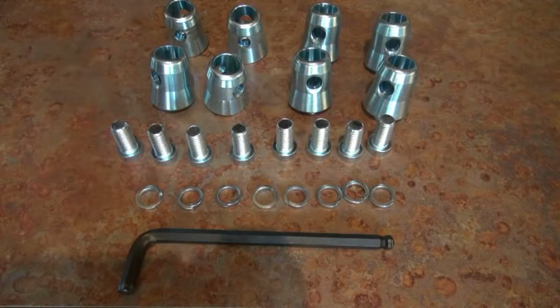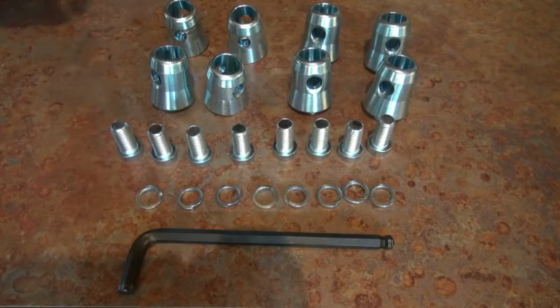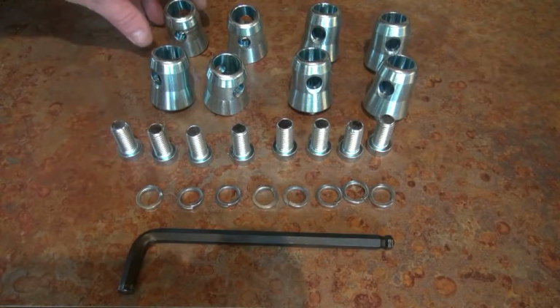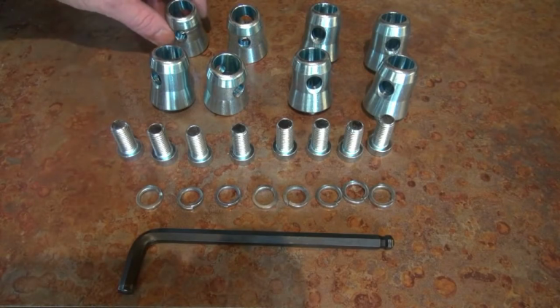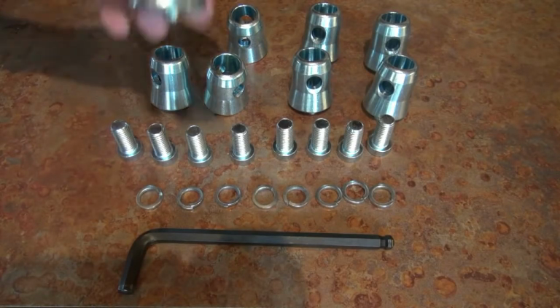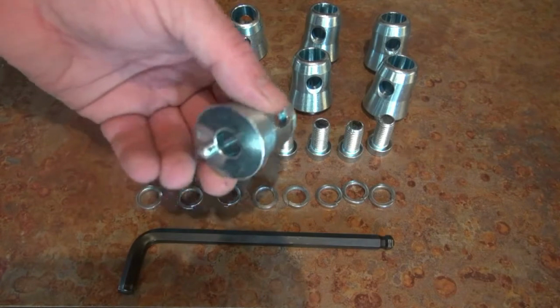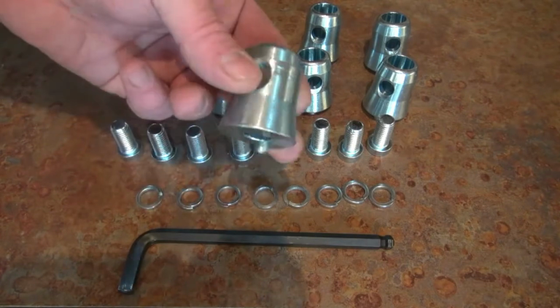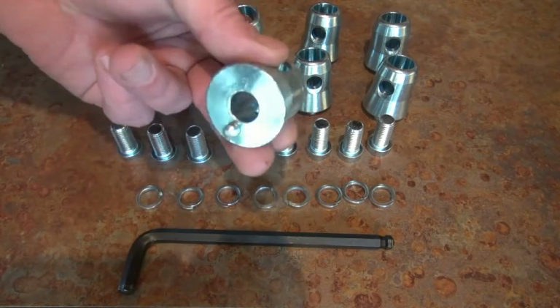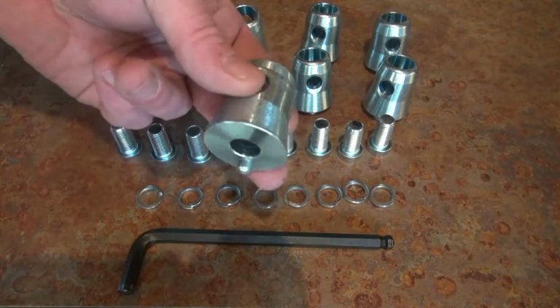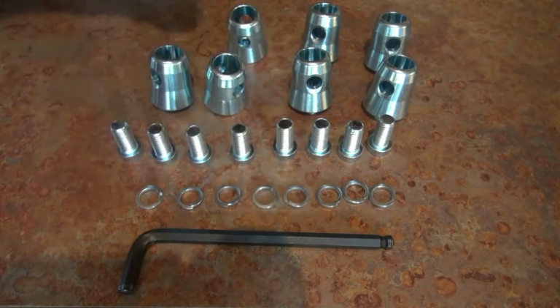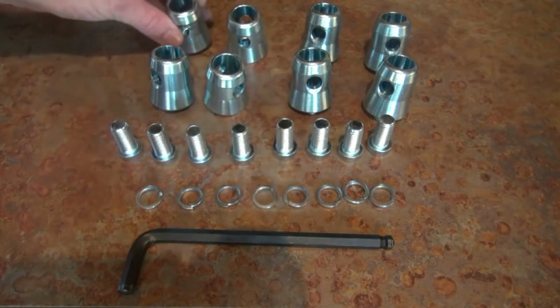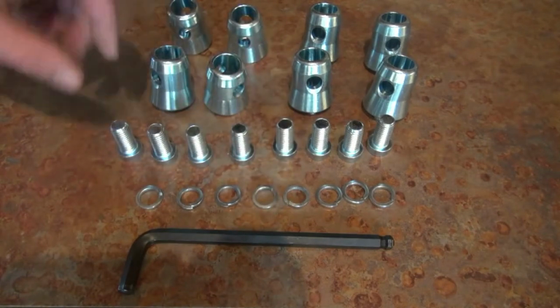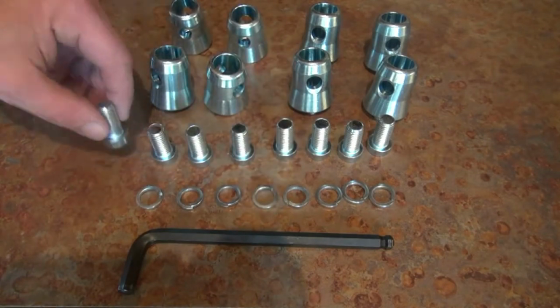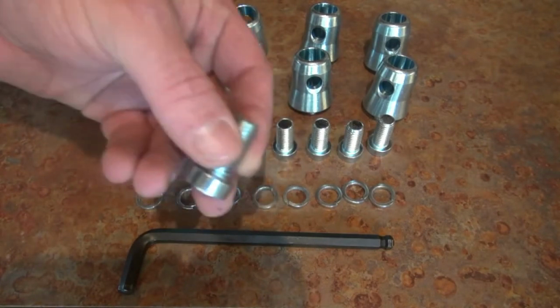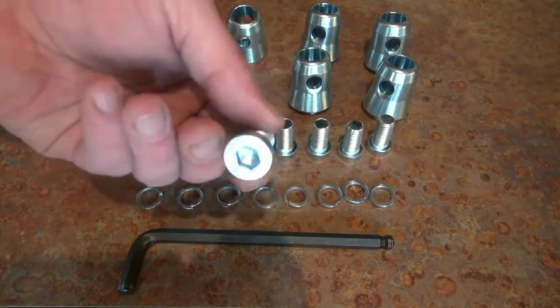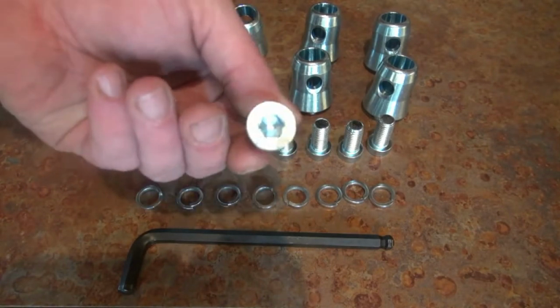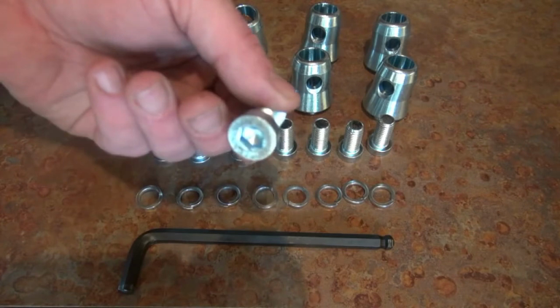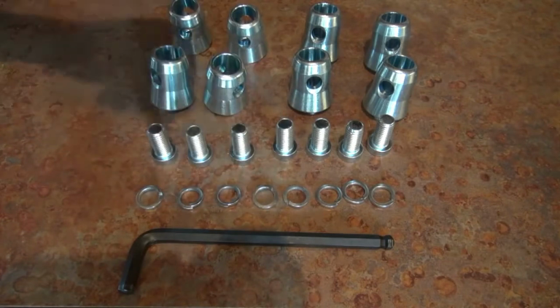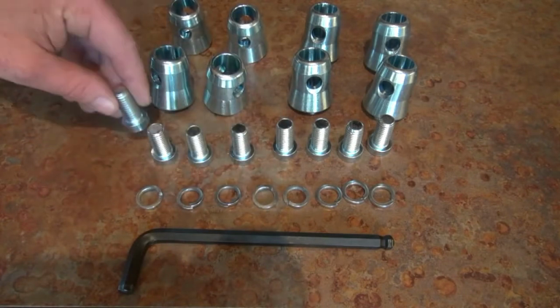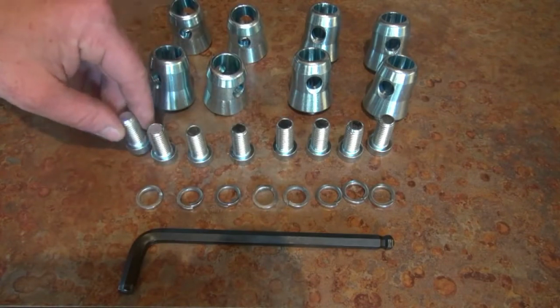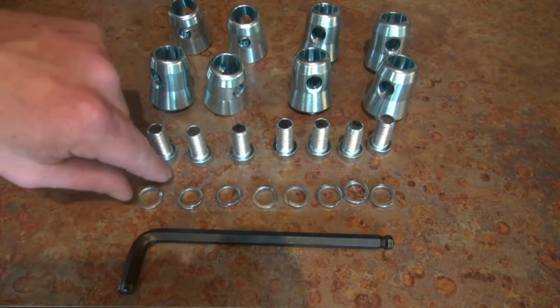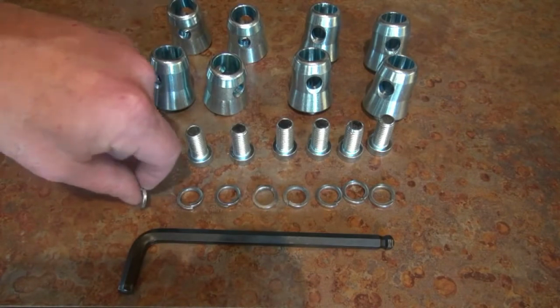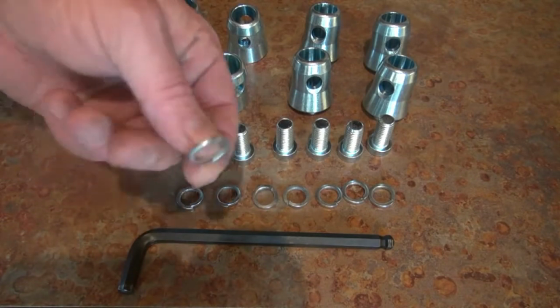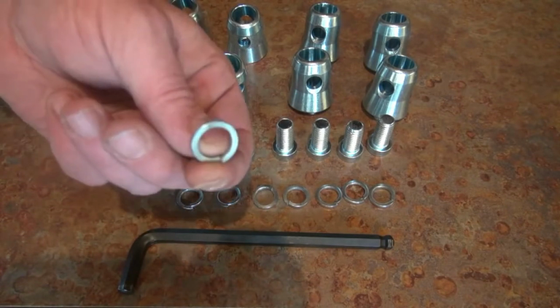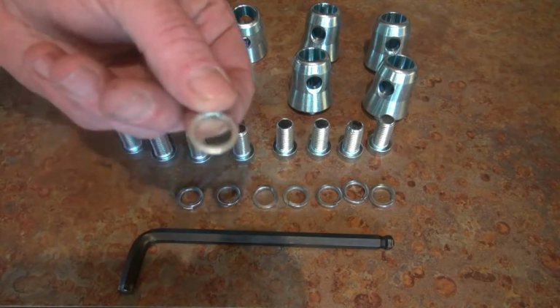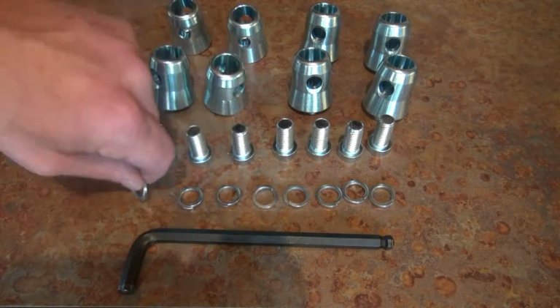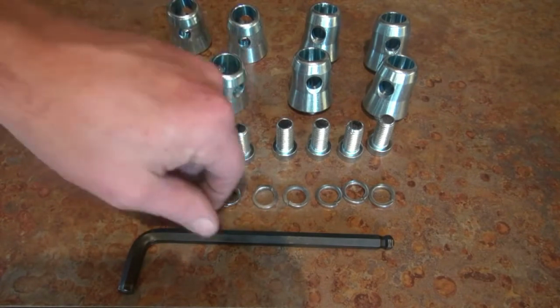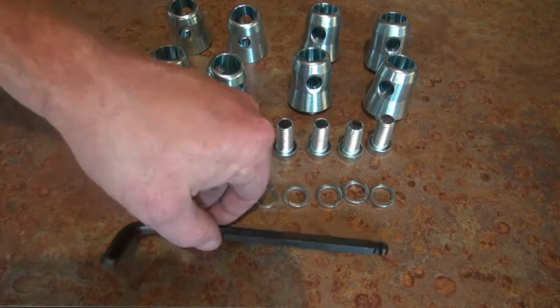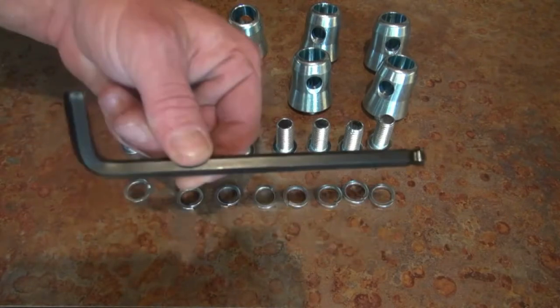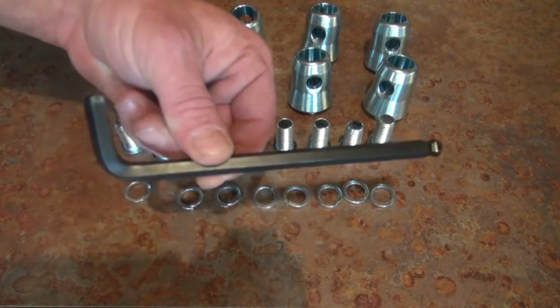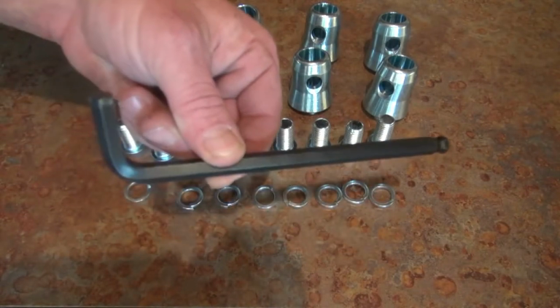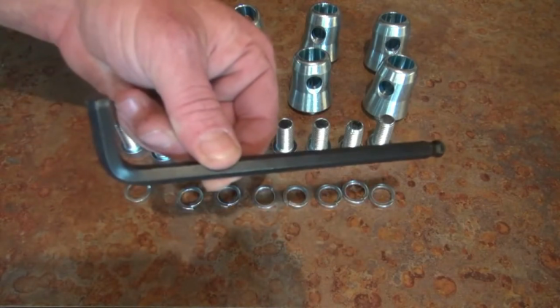To build our corner today, we're going to need eight of these guys per junction box, eight of these allen bolts, eight of these lock washers, and an eight millimeter allen wrench.